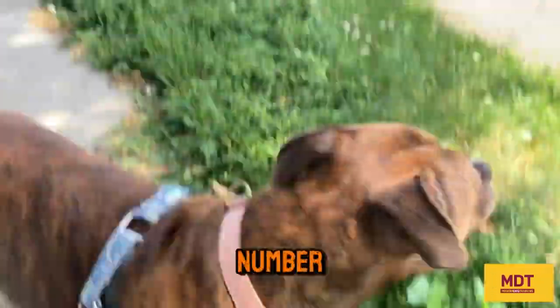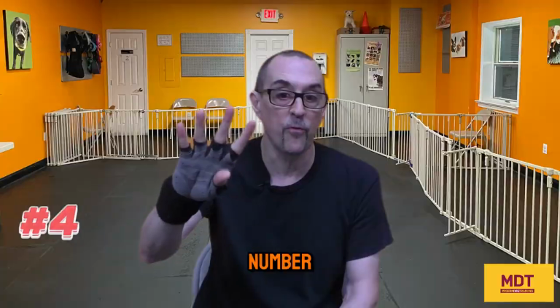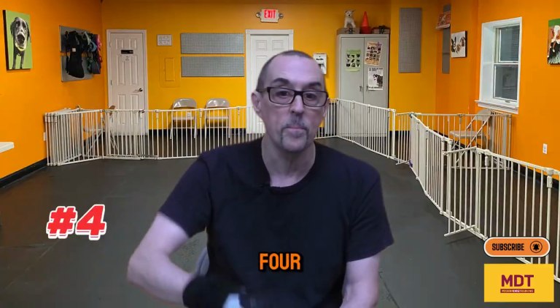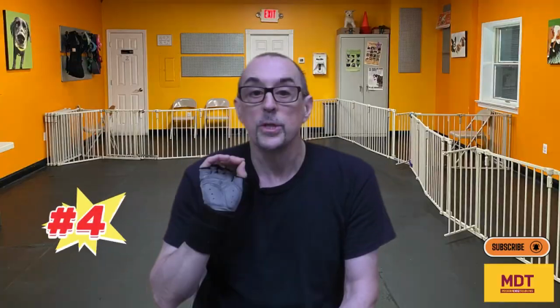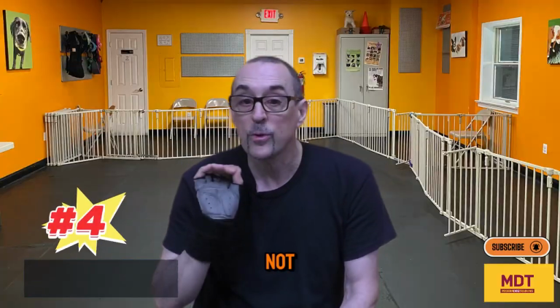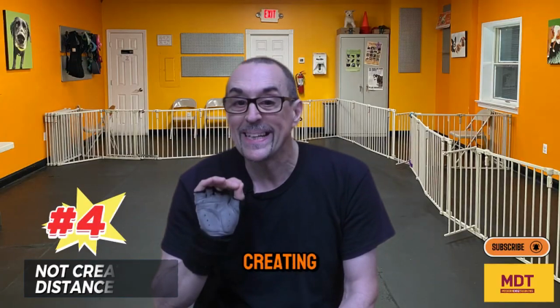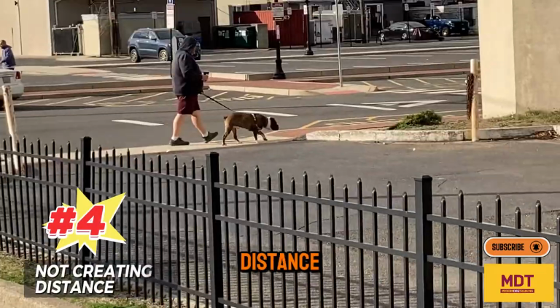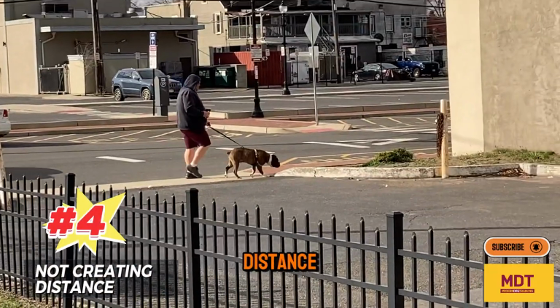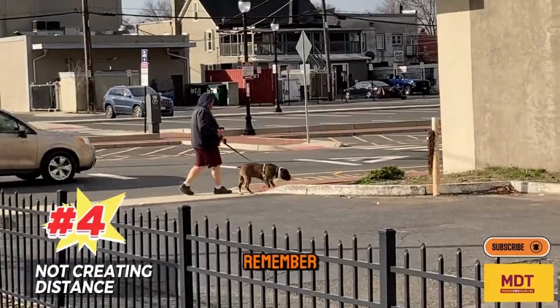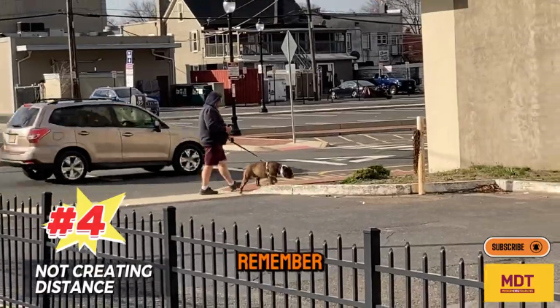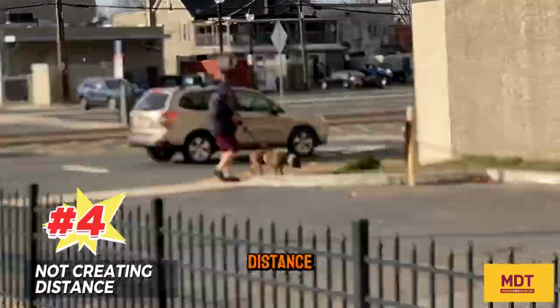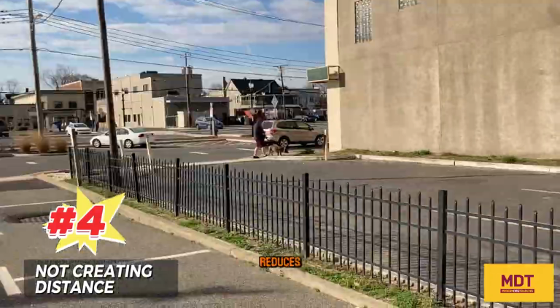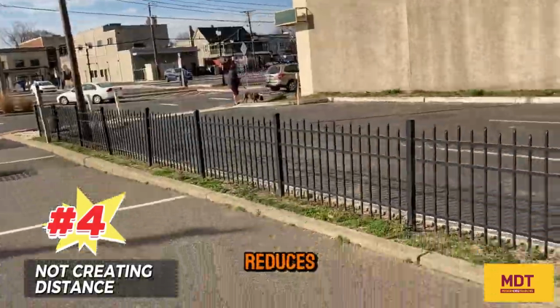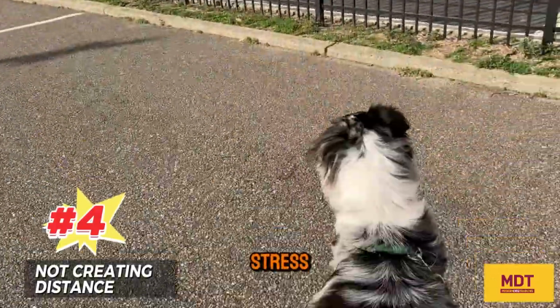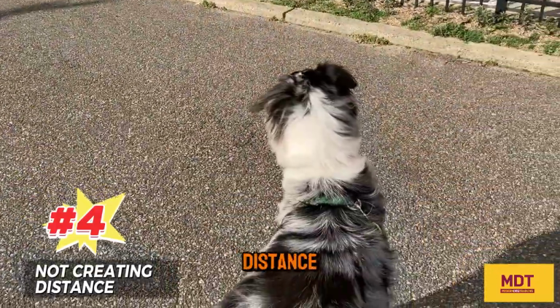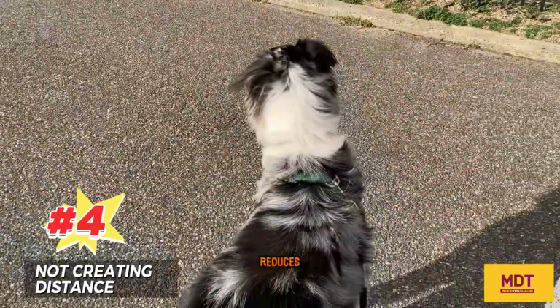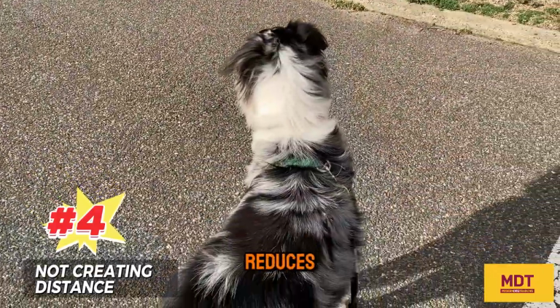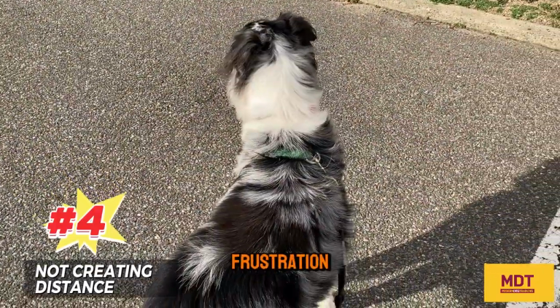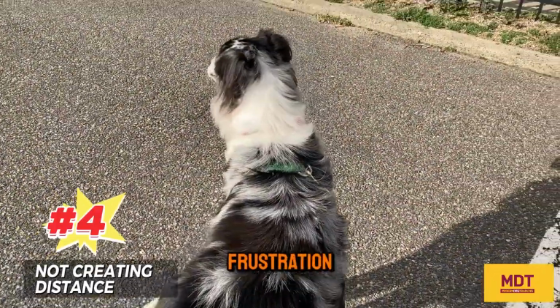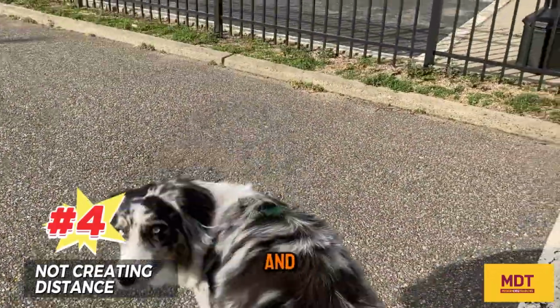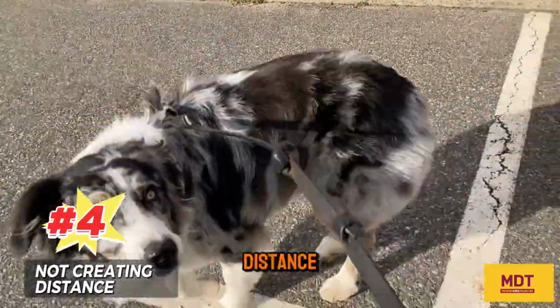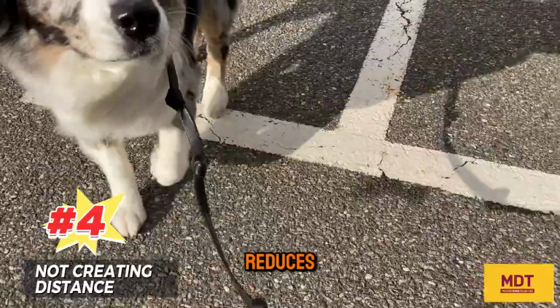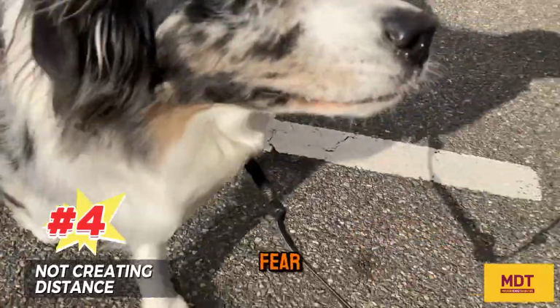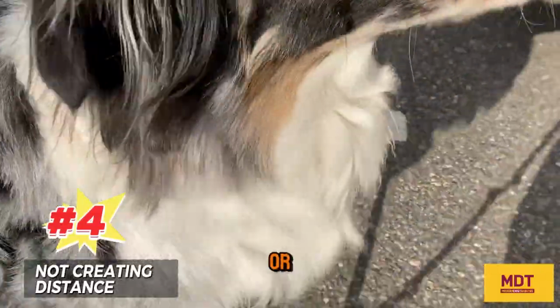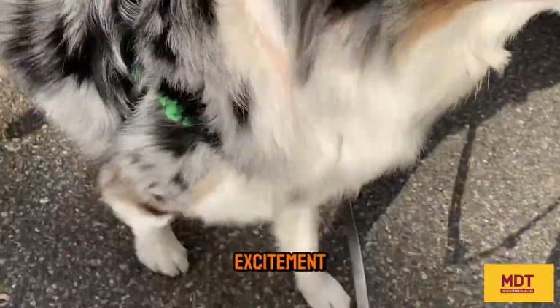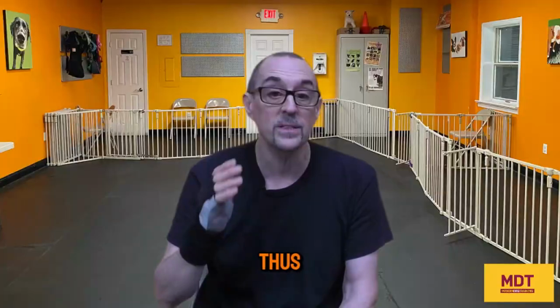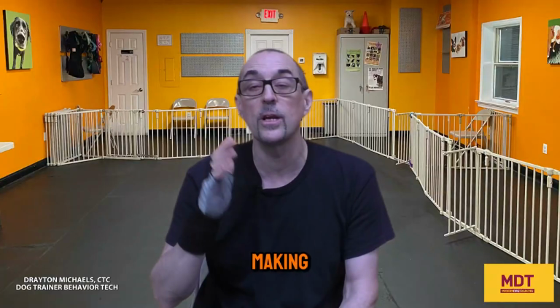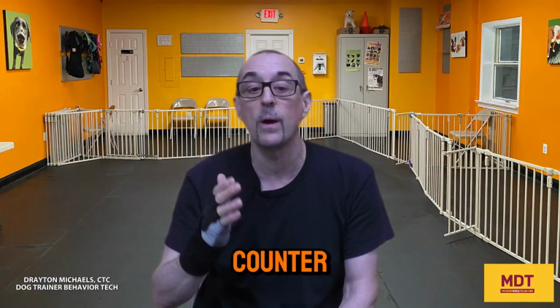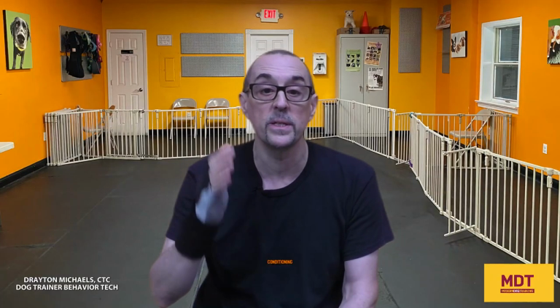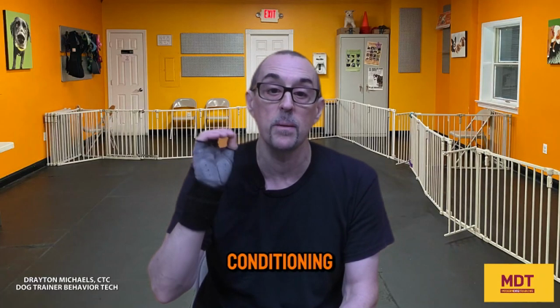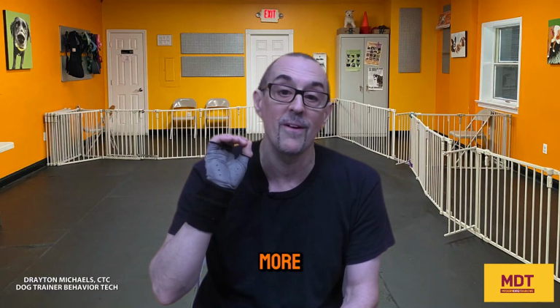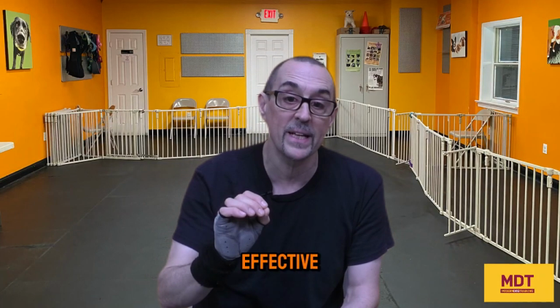Number four: not creating distance. Remember, distance reduces stress, distance reduces frustration, and distance reduces fear or excitement, thus making your counter conditioning more effective.